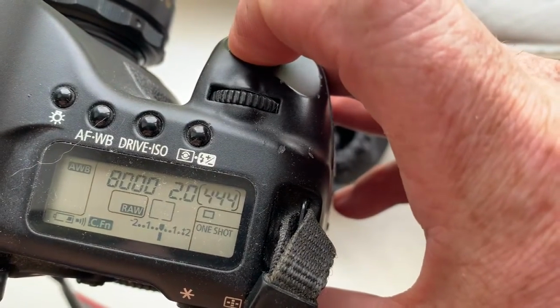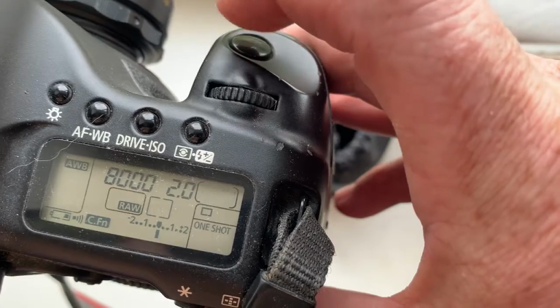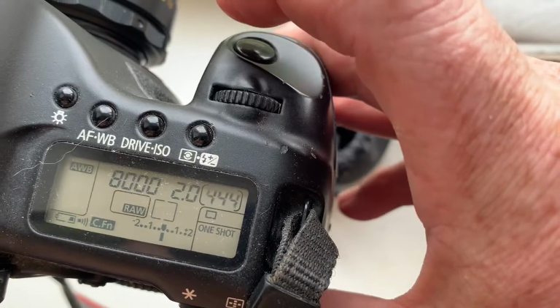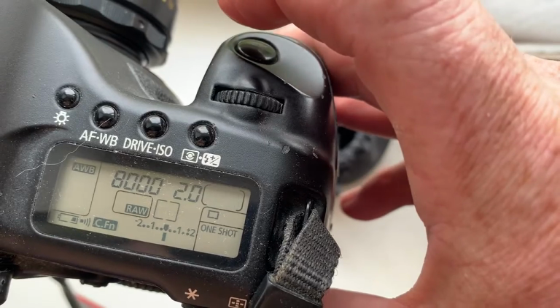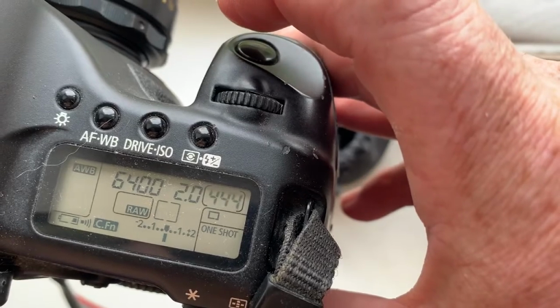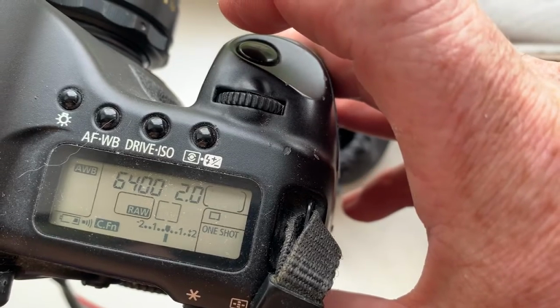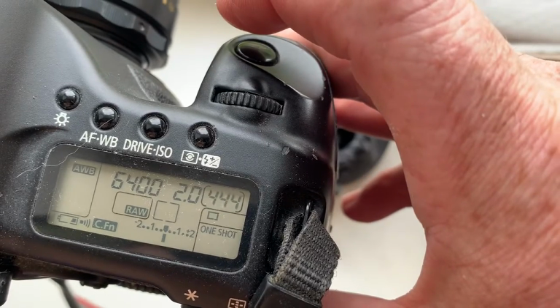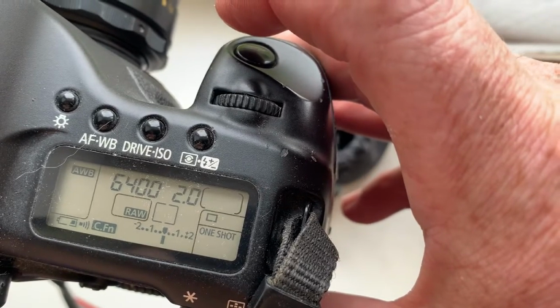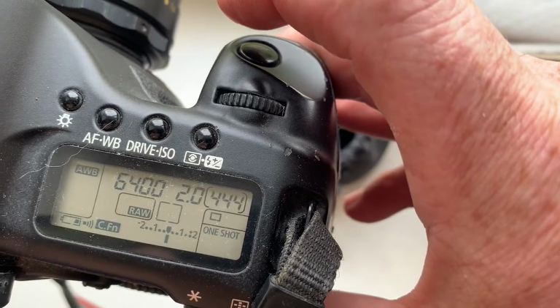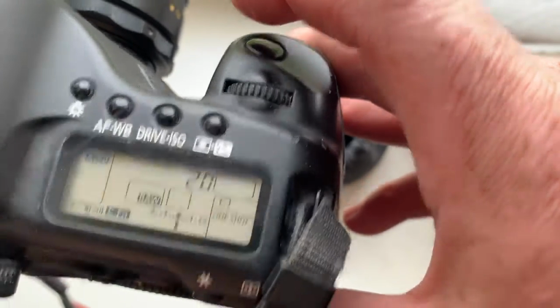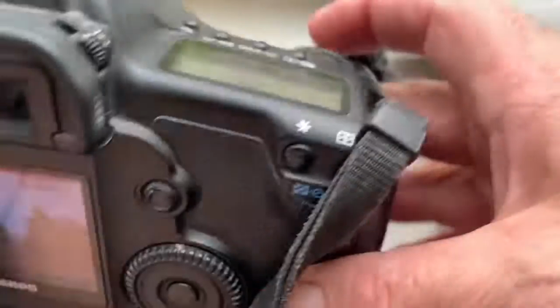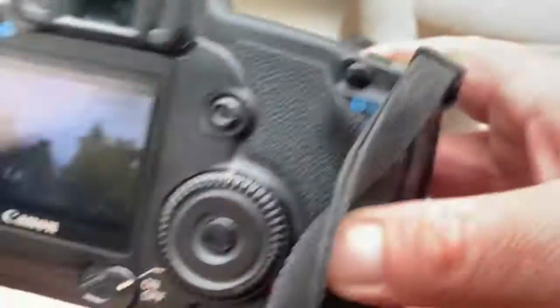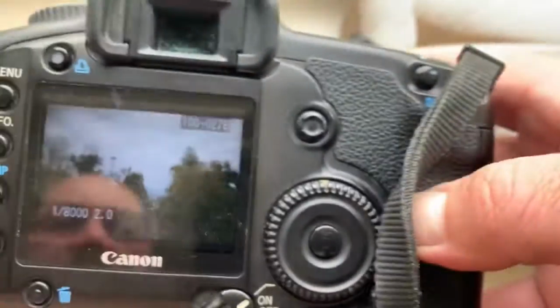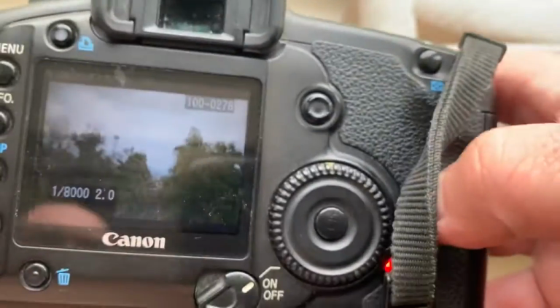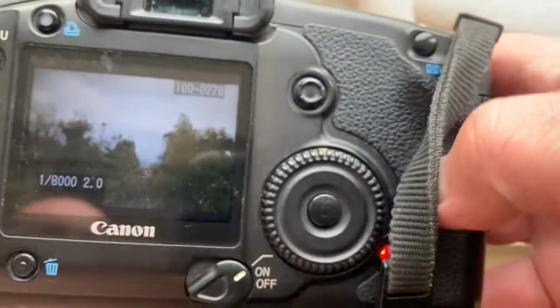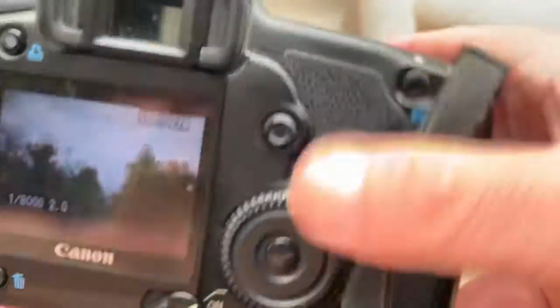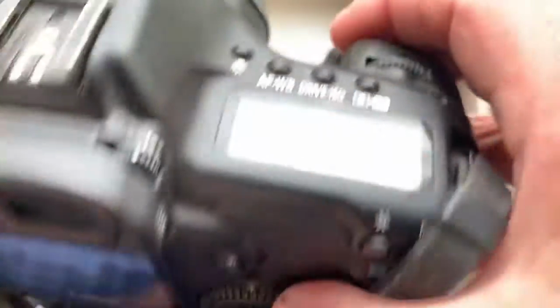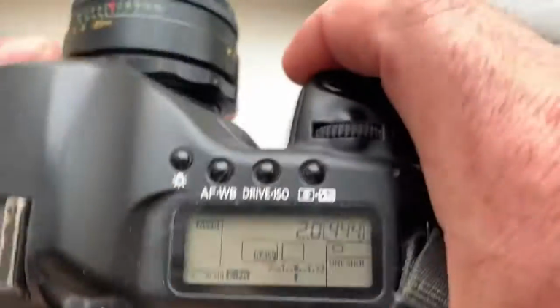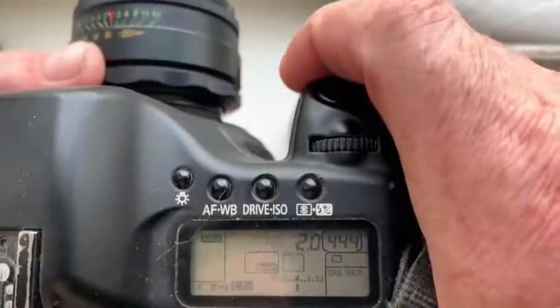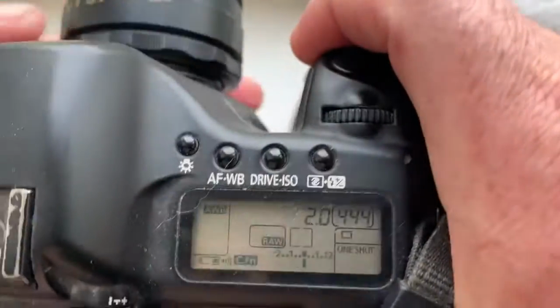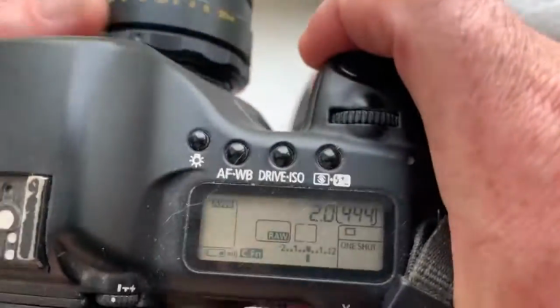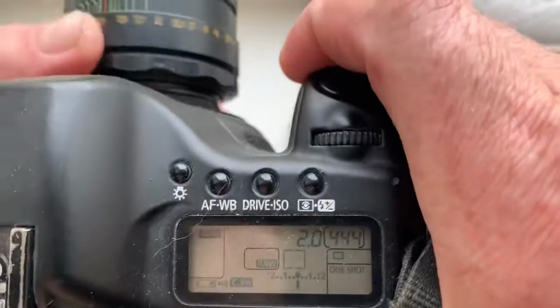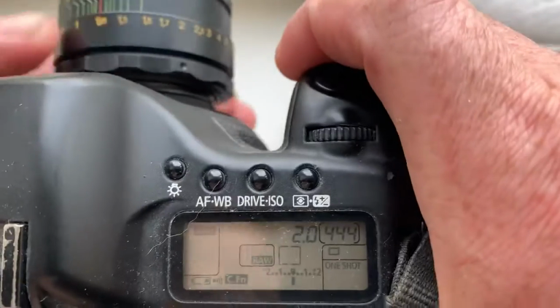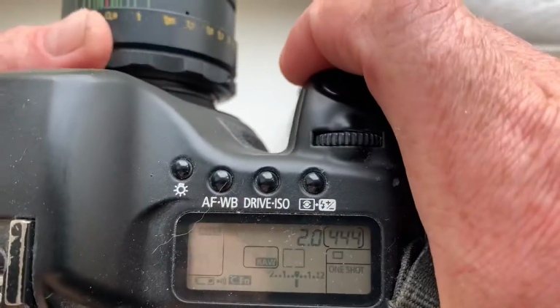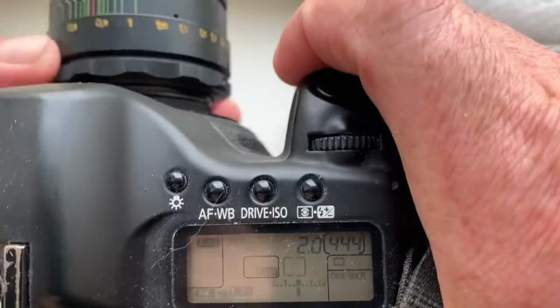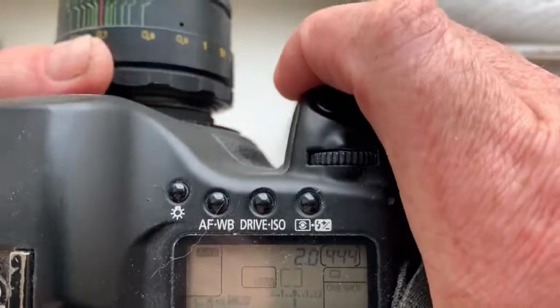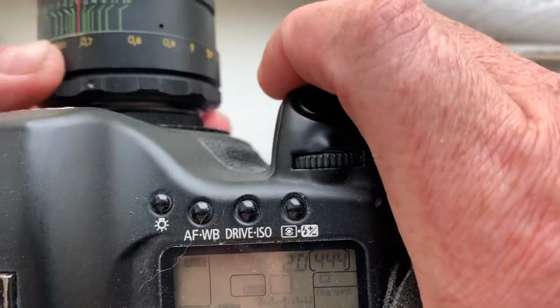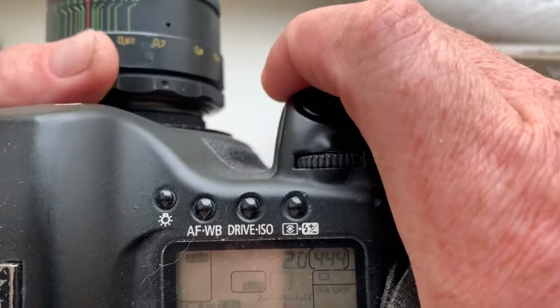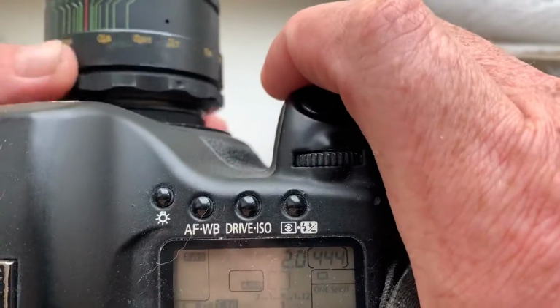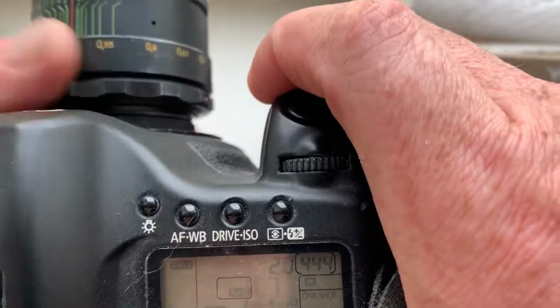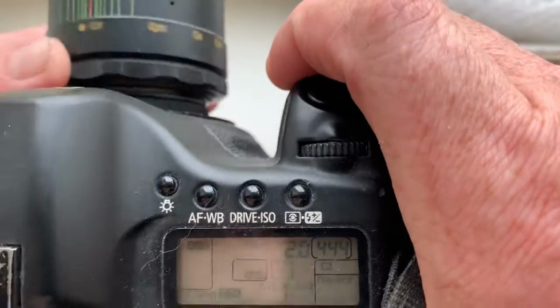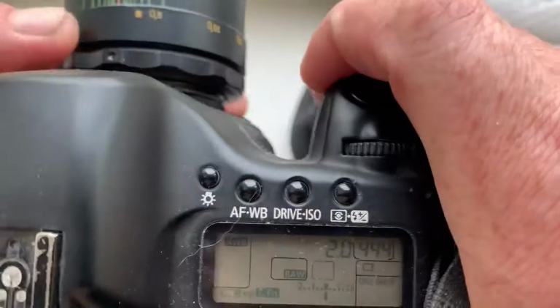...shutter will work. This function is called focus trap.